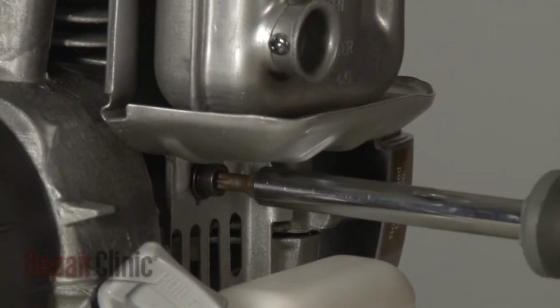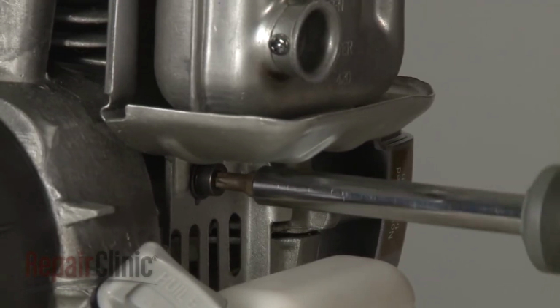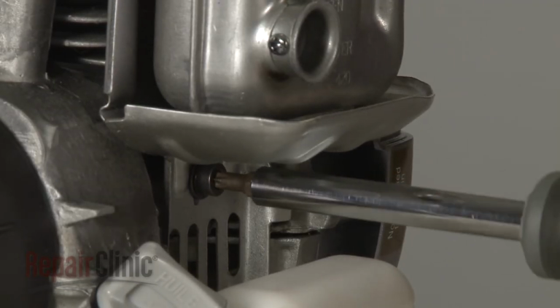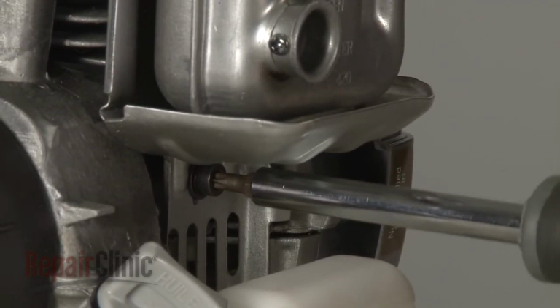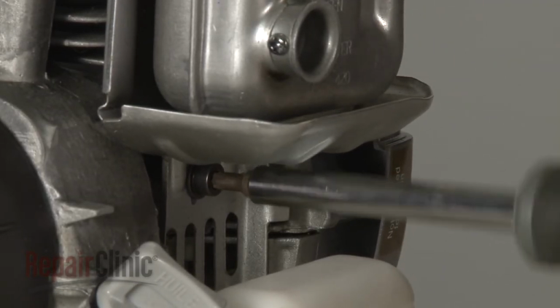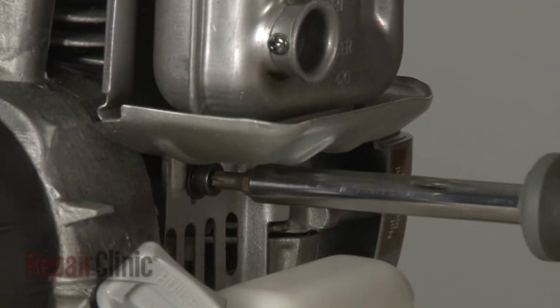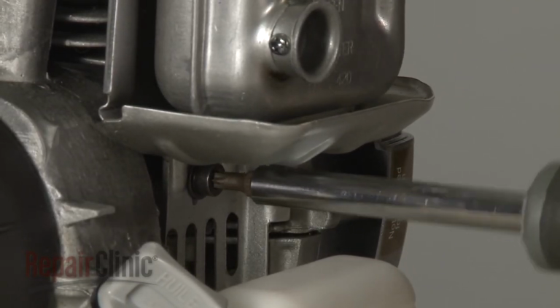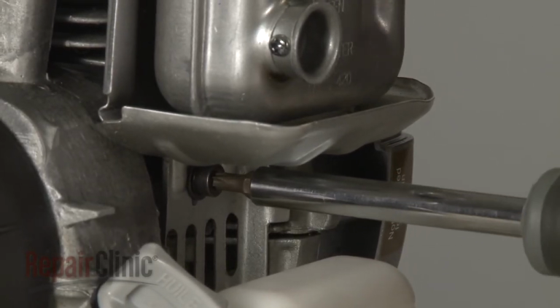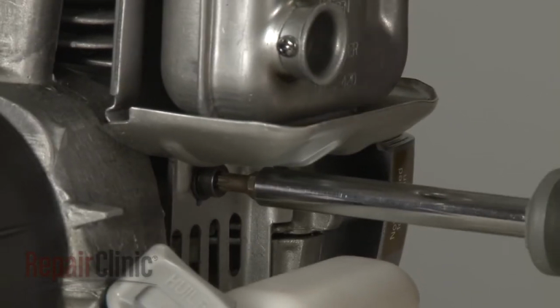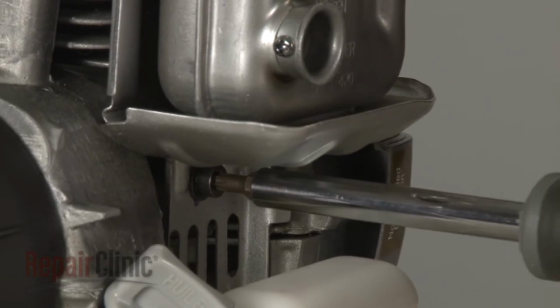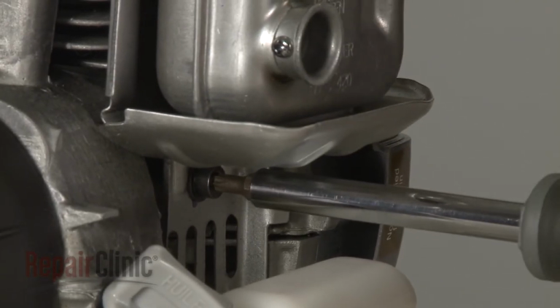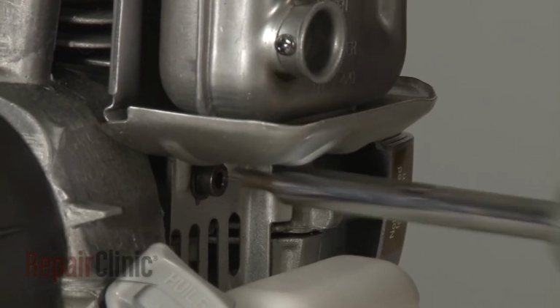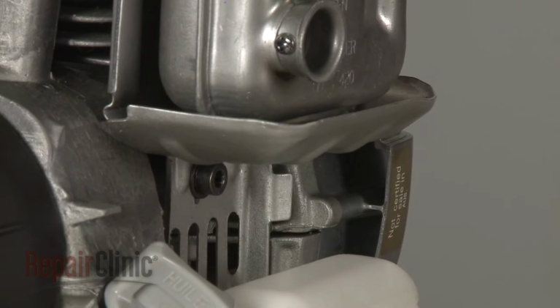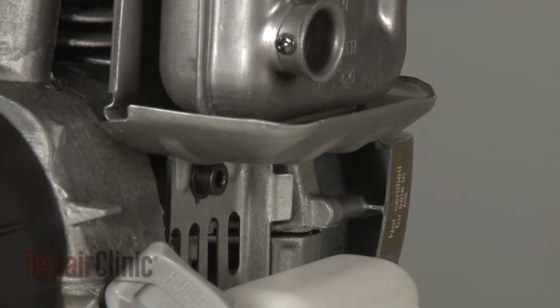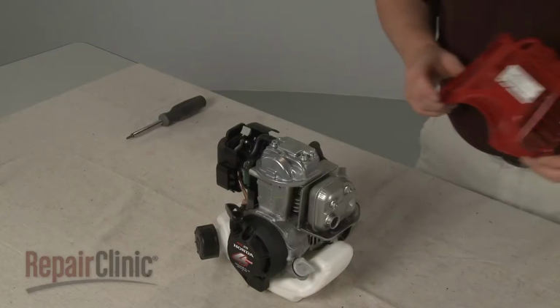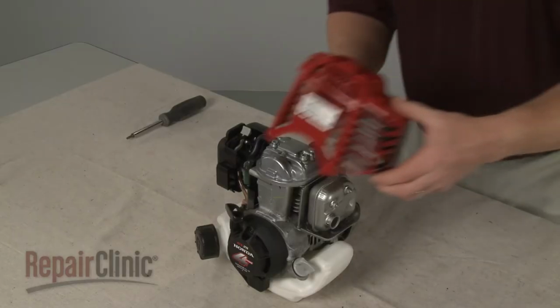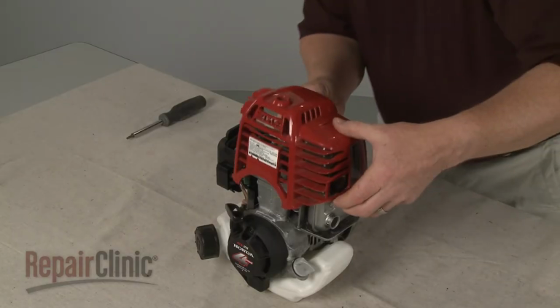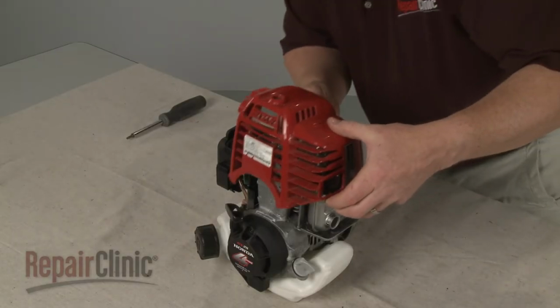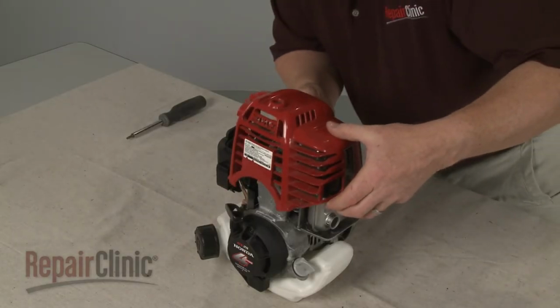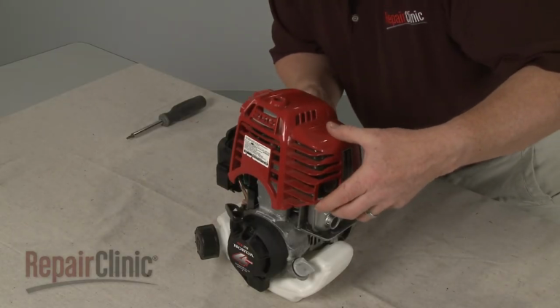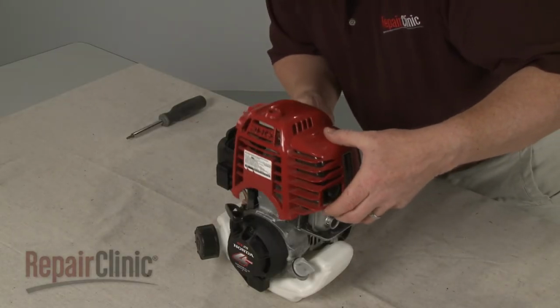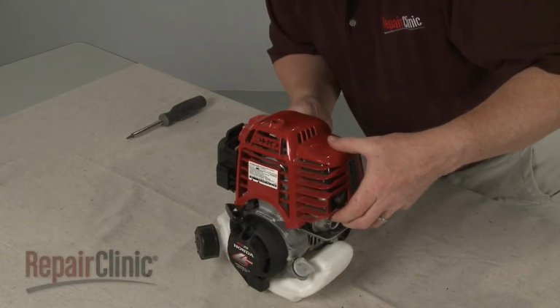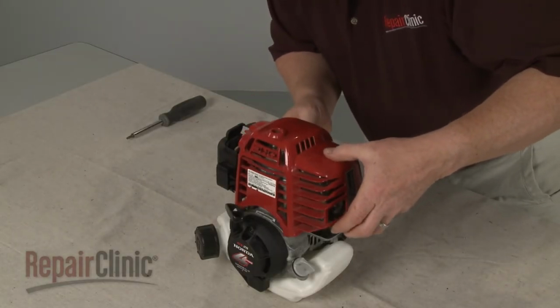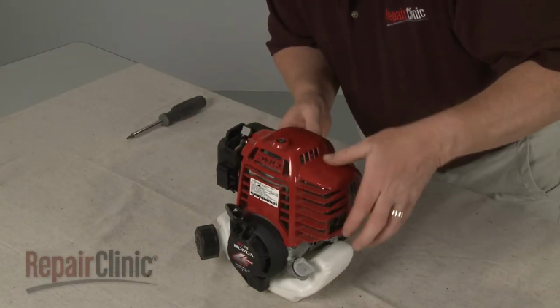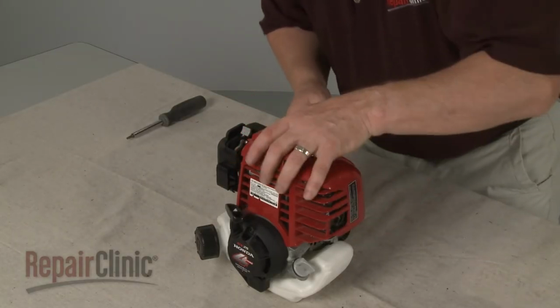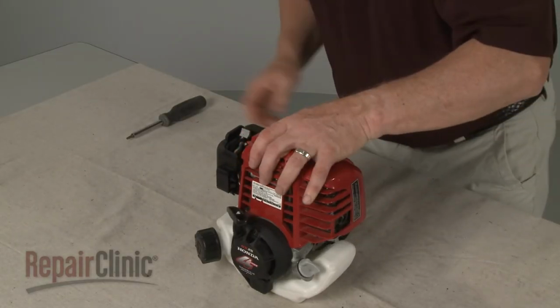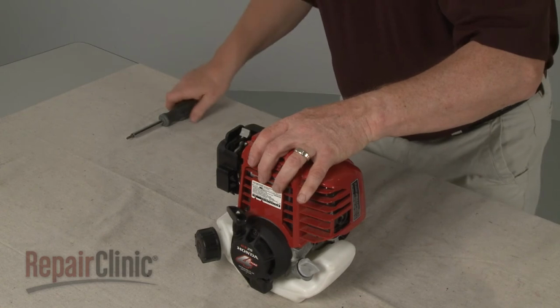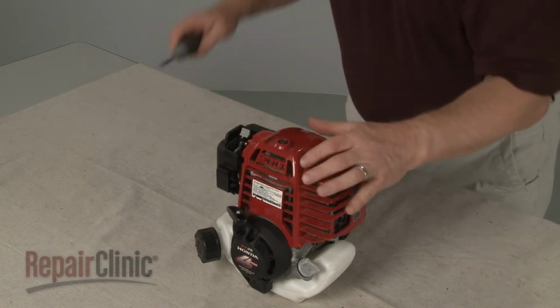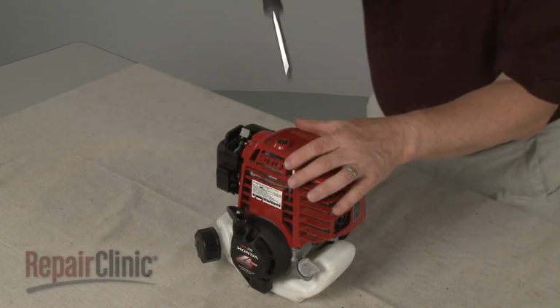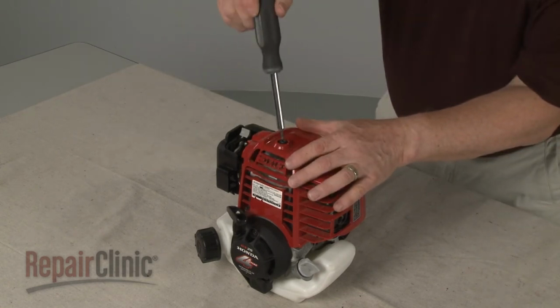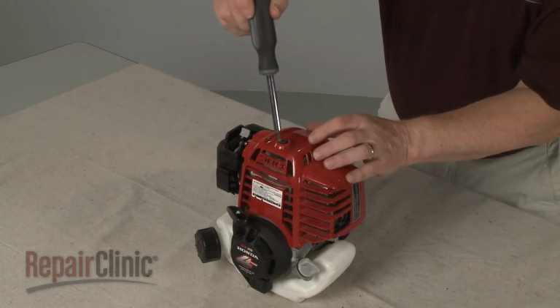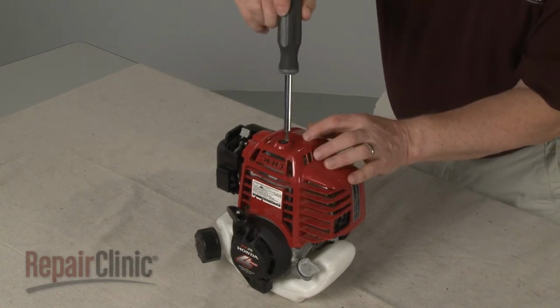Tighten the screw to secure the heat shield. Reposition the engine cover, then thread and tighten the mounting screw to secure.